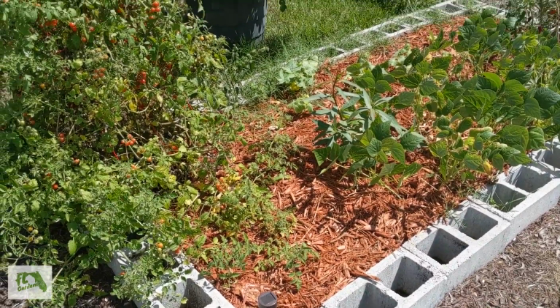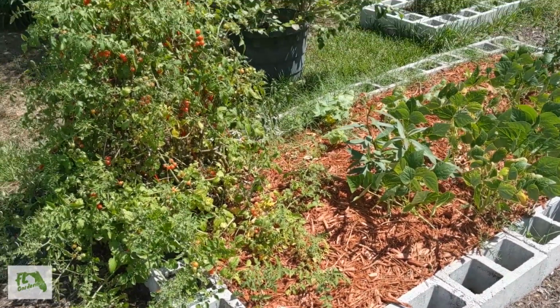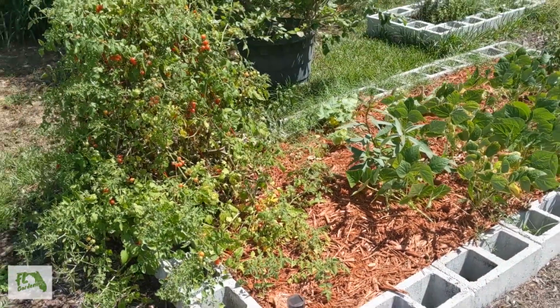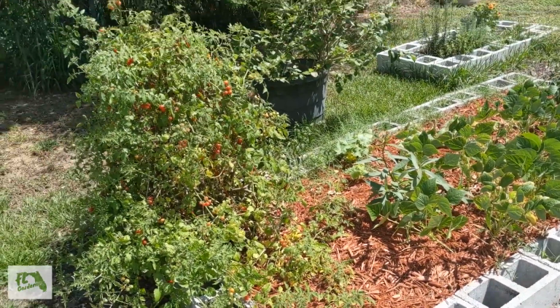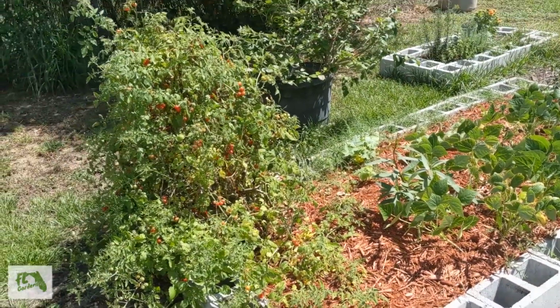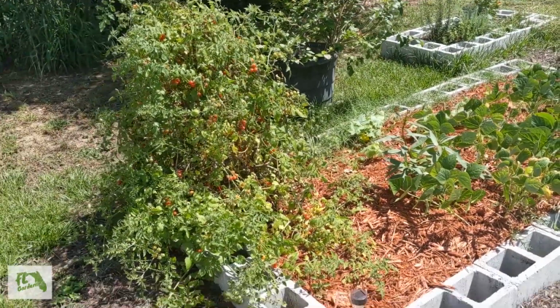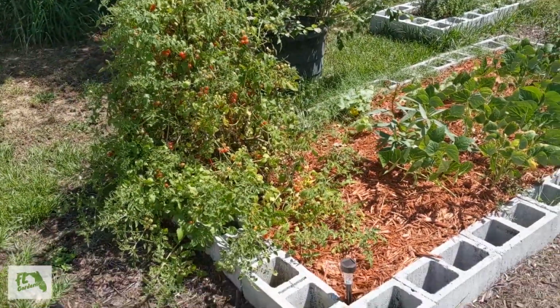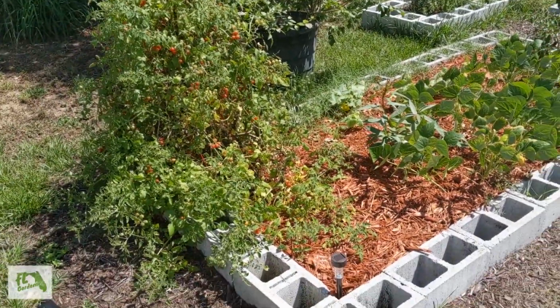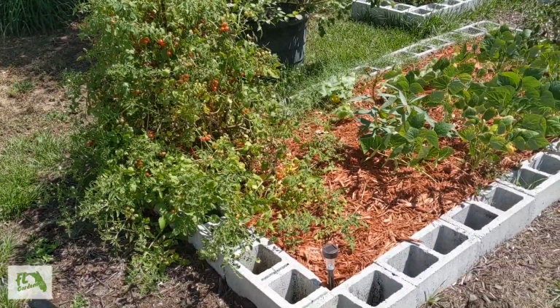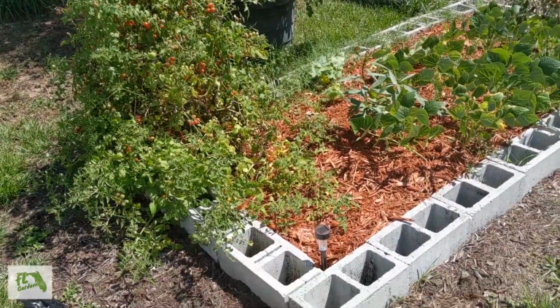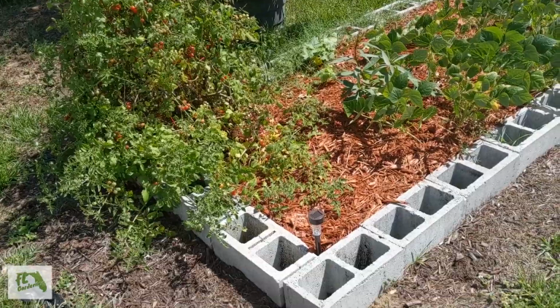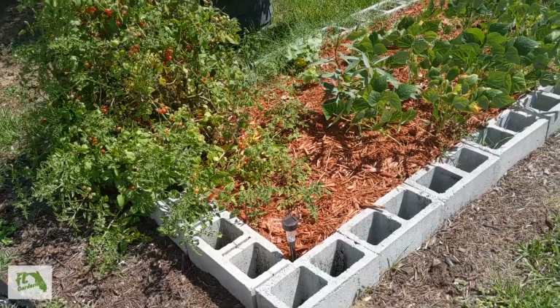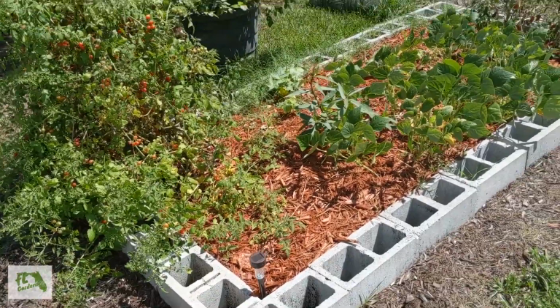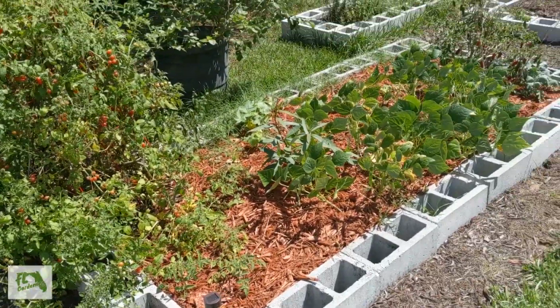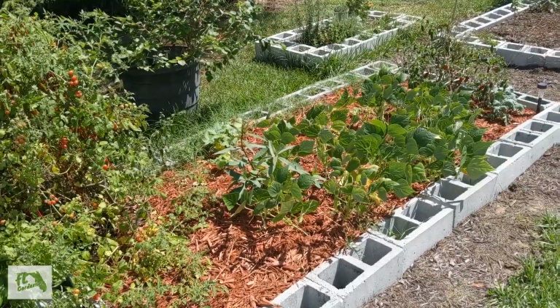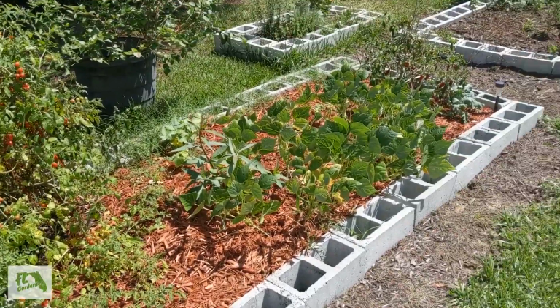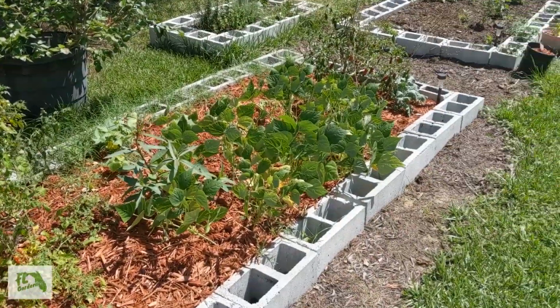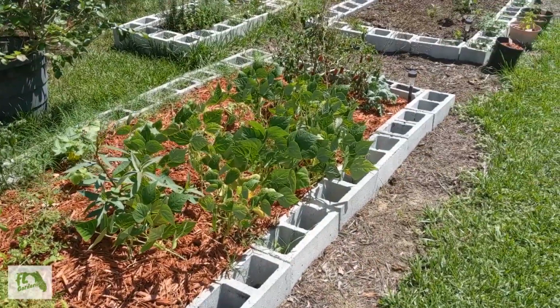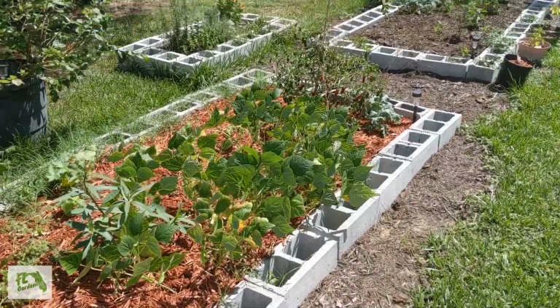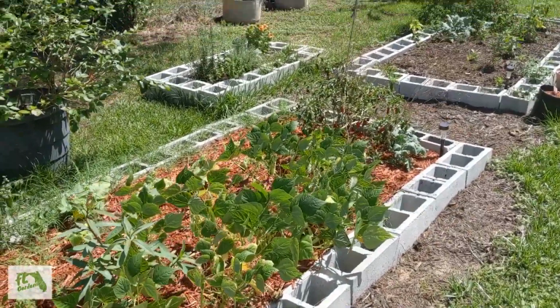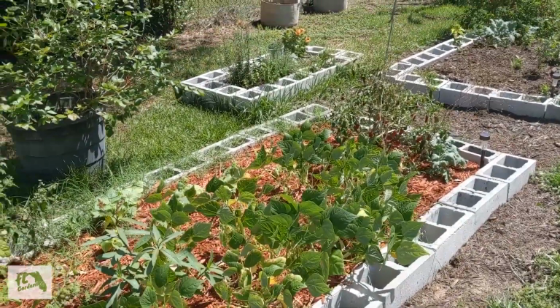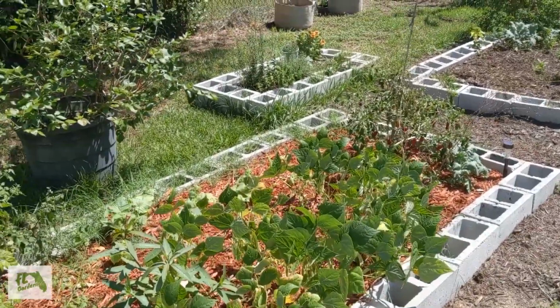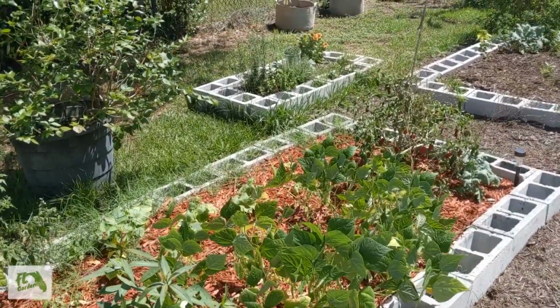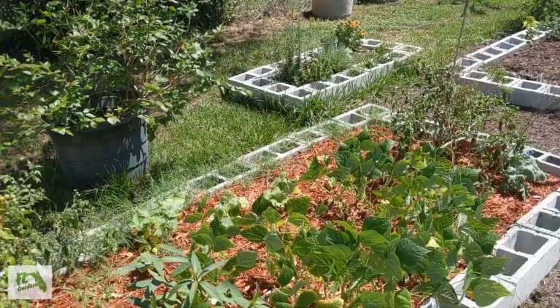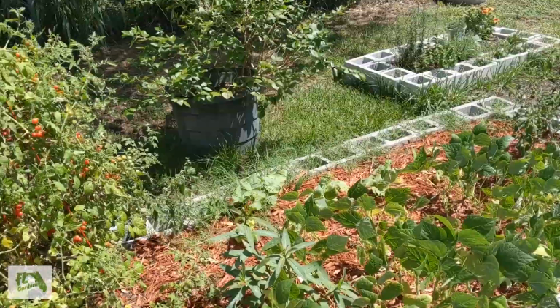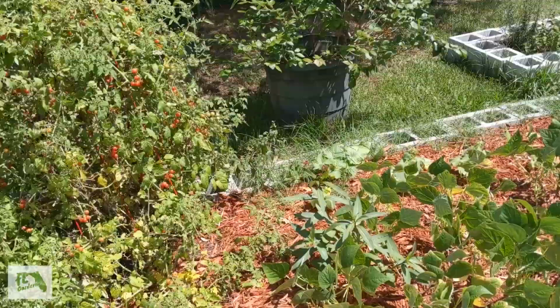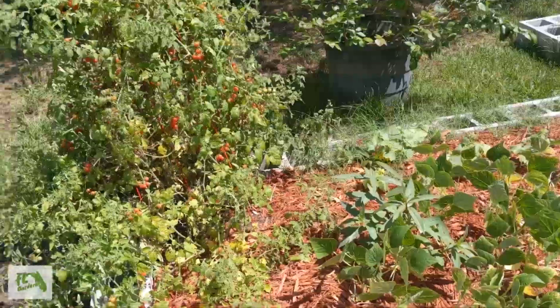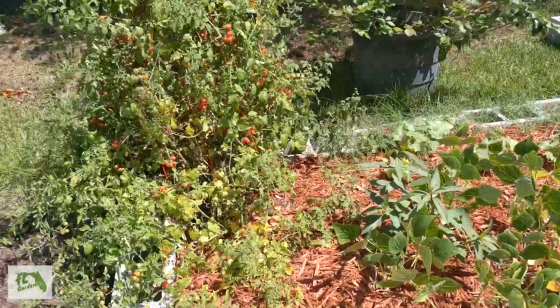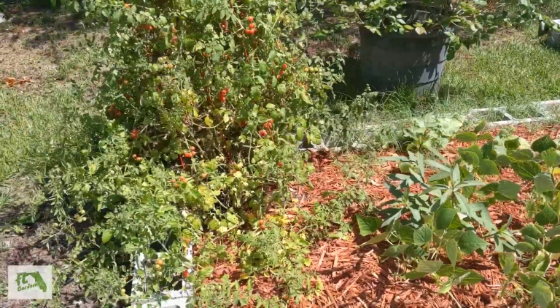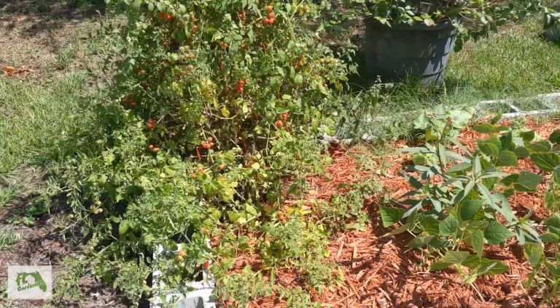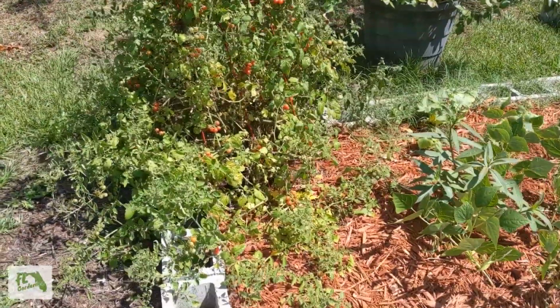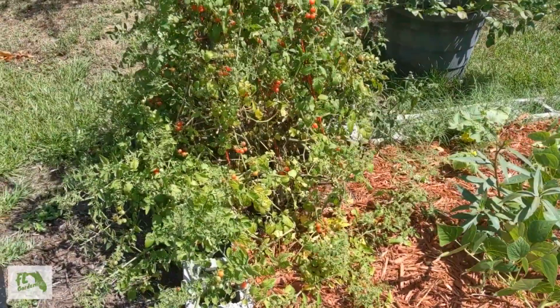Hey everybody, it's Josh with FL Gardening, and I'm coming back at you with a garden update video. It's been about two weeks since I last posted one, so some things have changed in the garden since then.